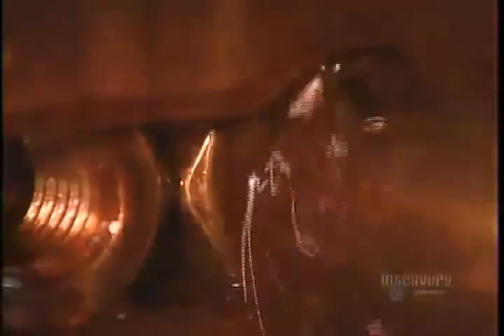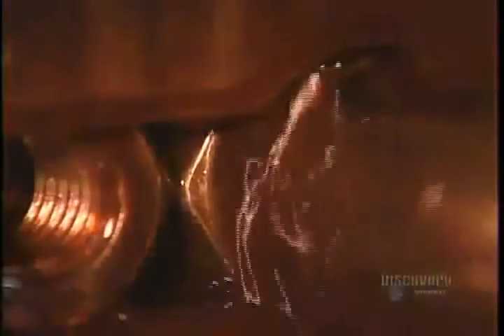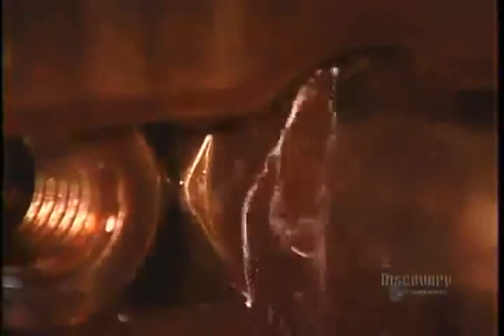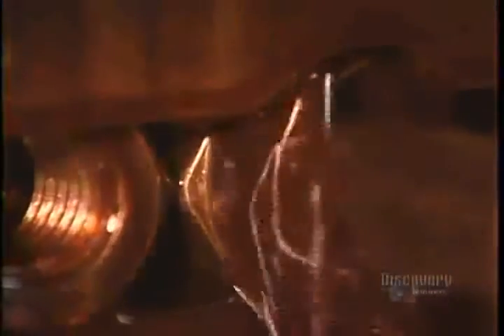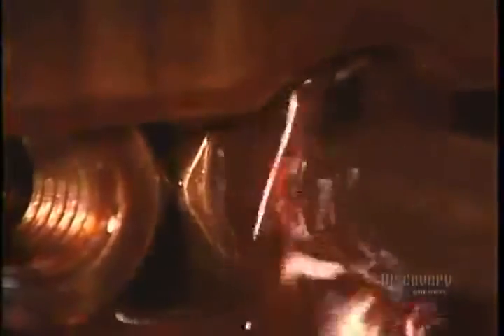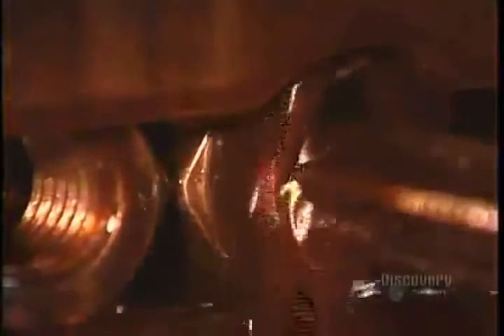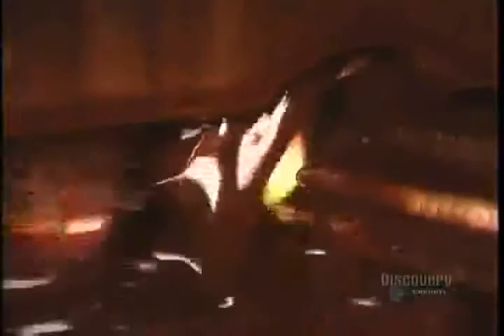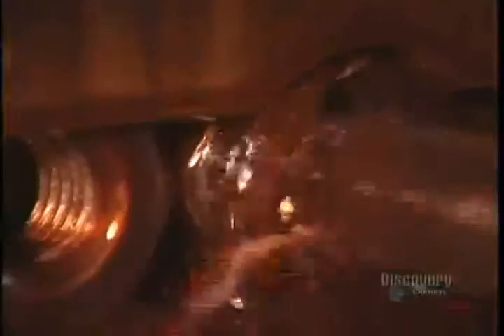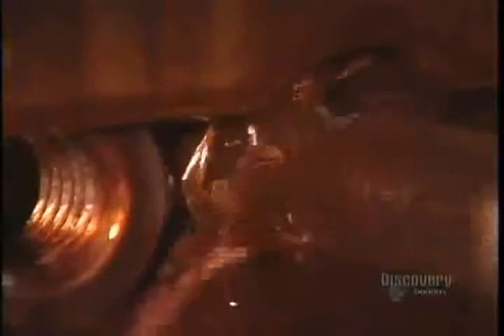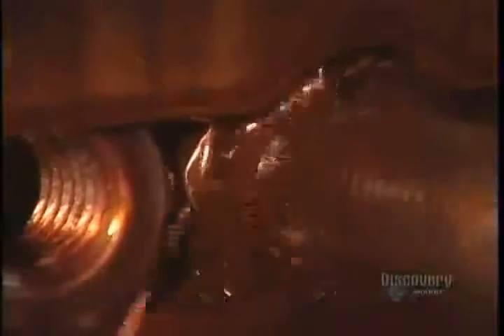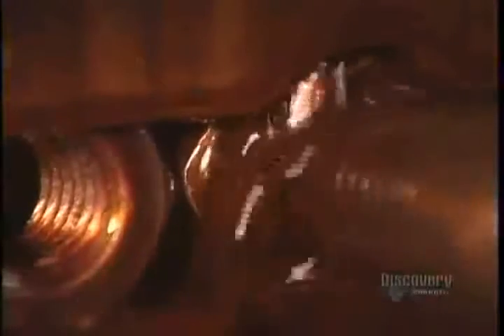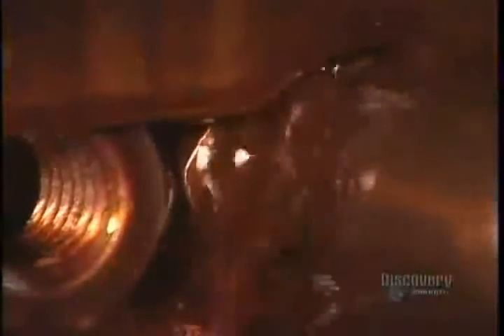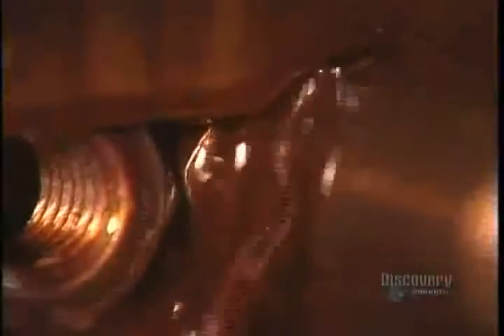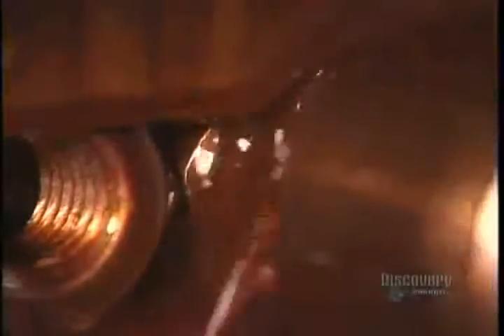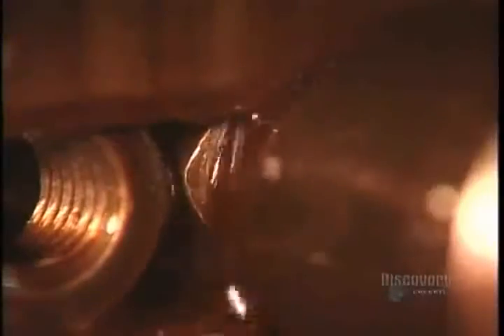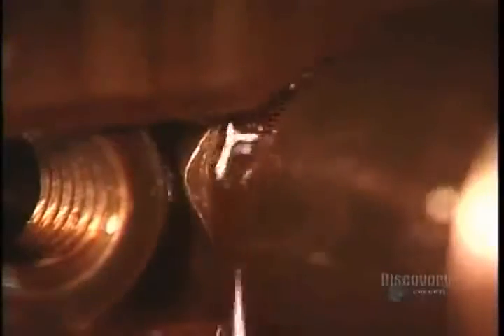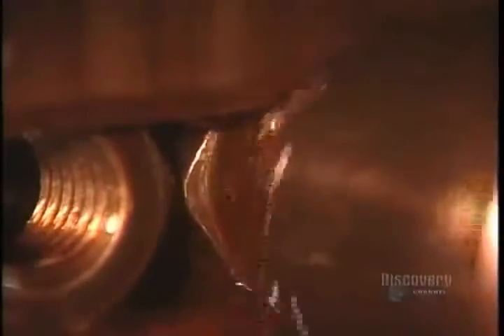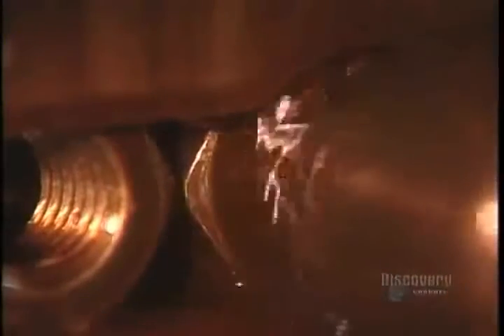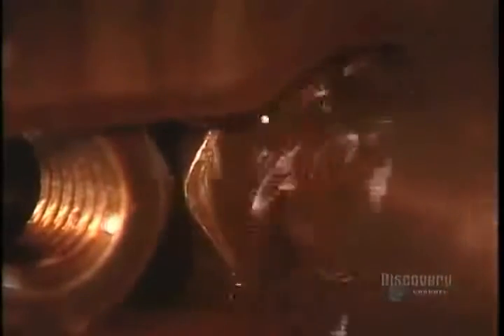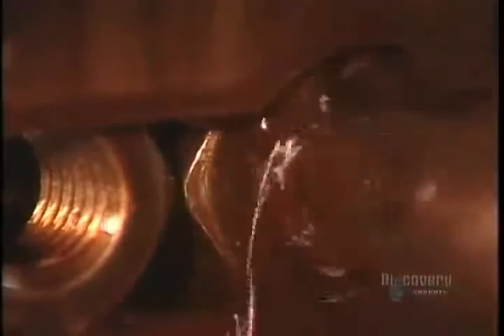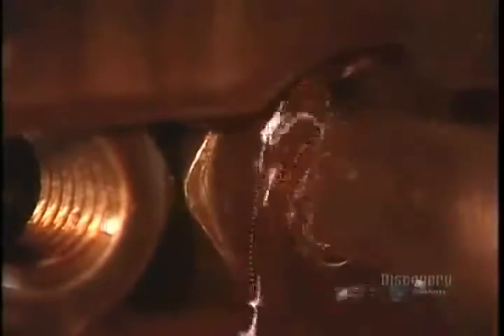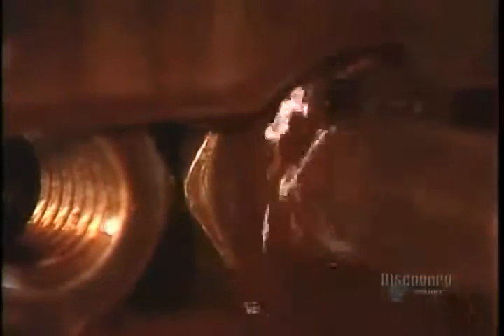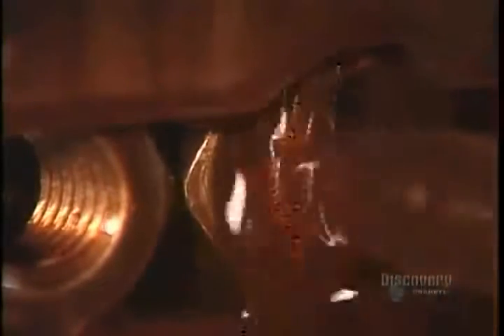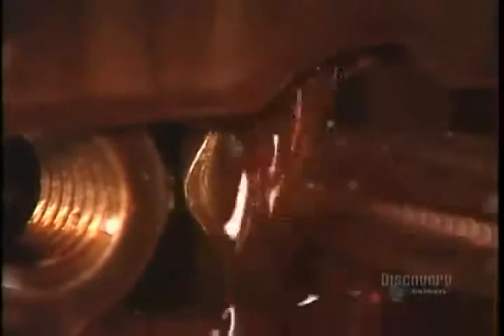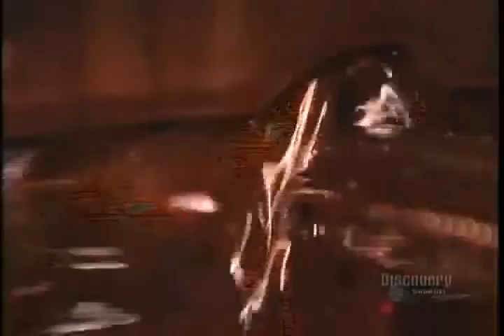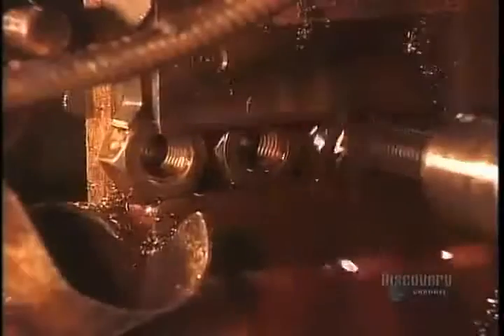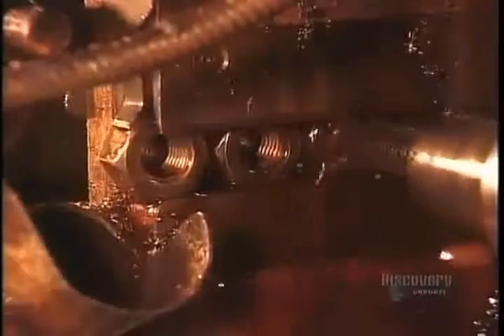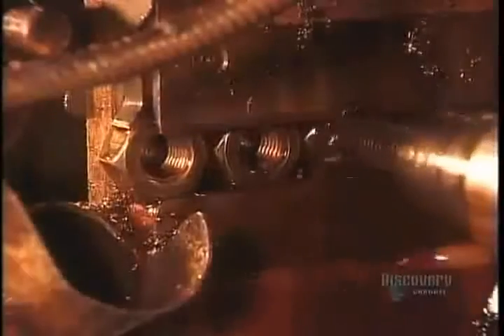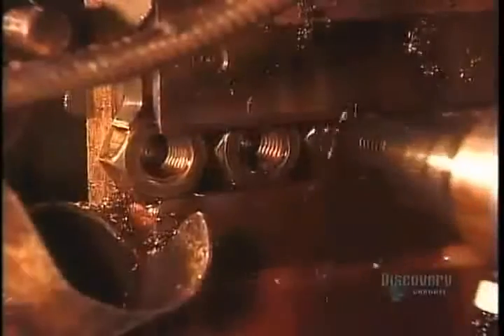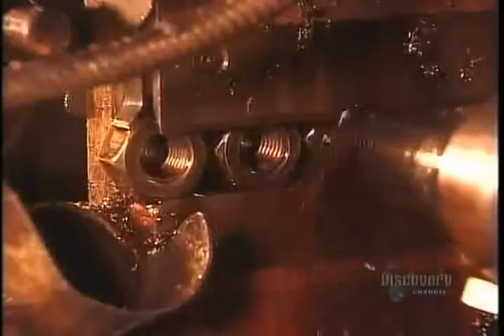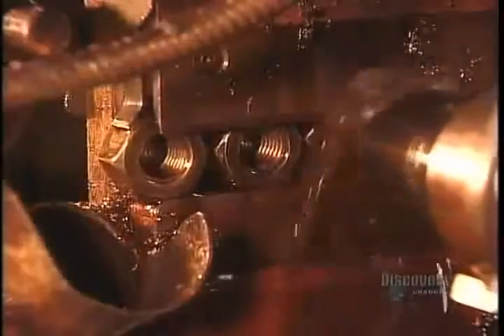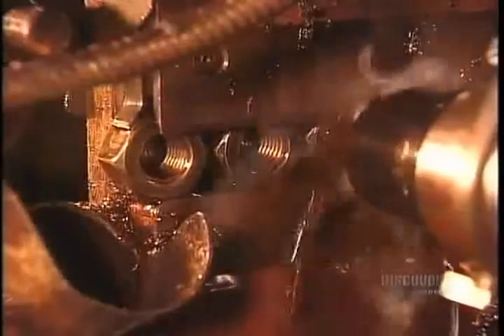Then a tool called a tapper drives into the hole to cut the threads. That black liquid is a lubricant oil to minimize the wear and tear on the tappers.